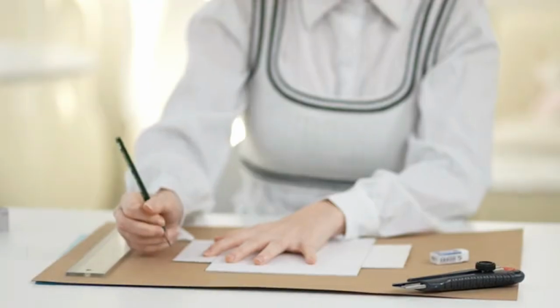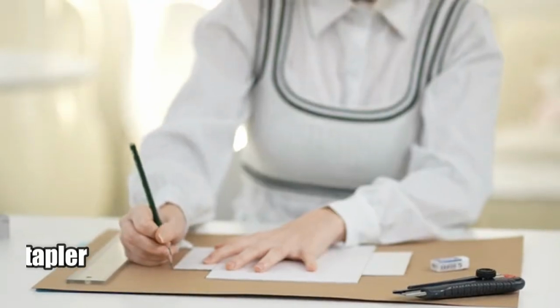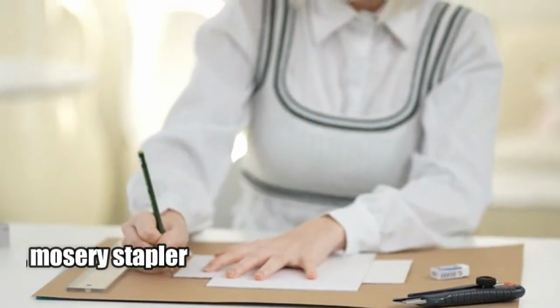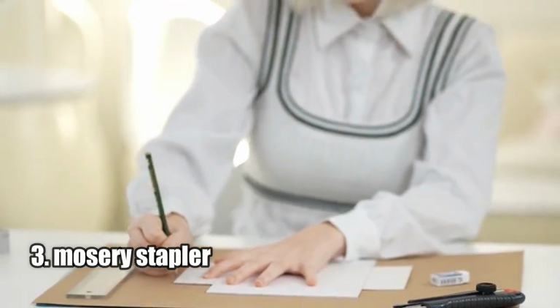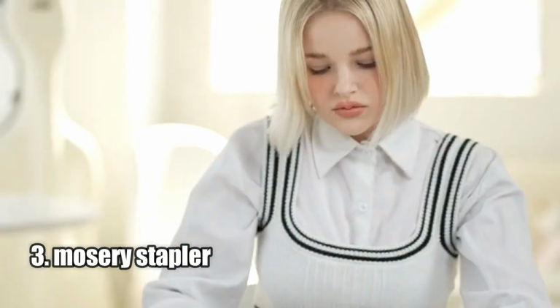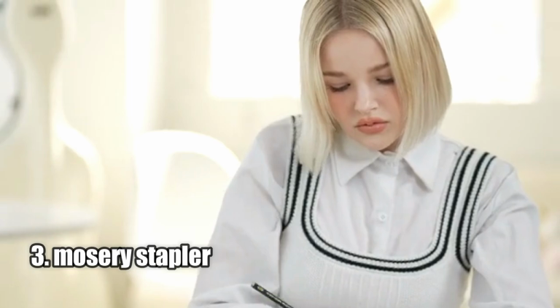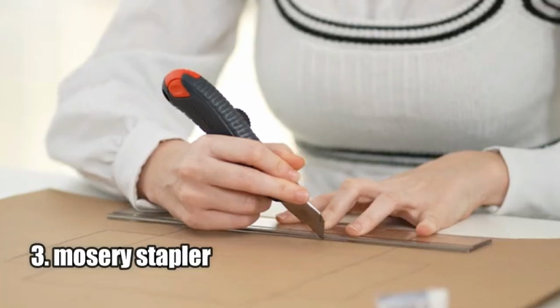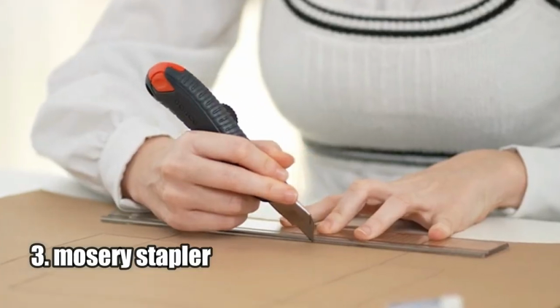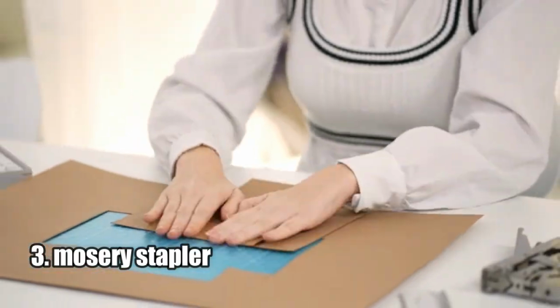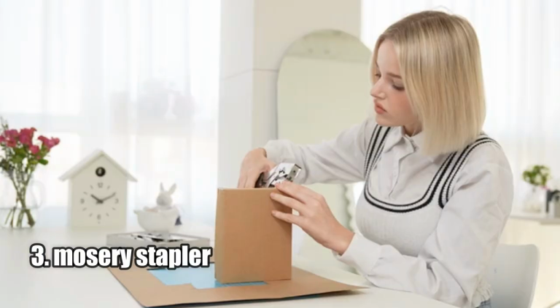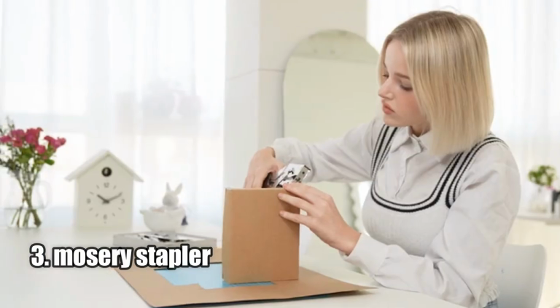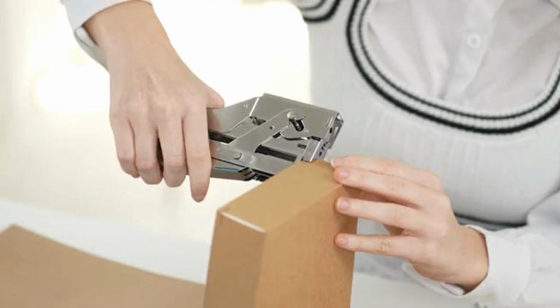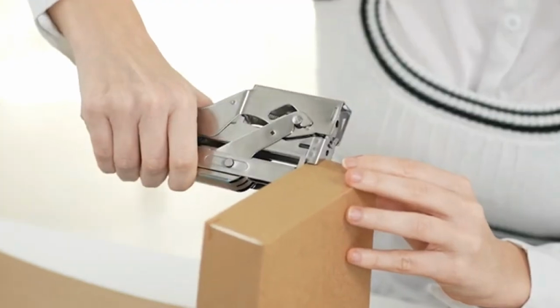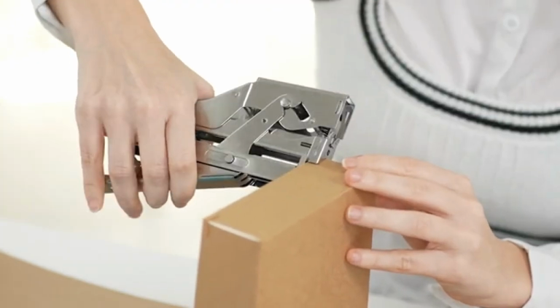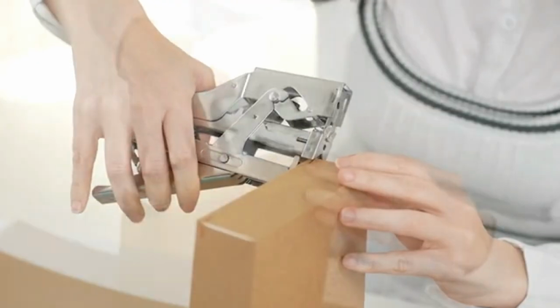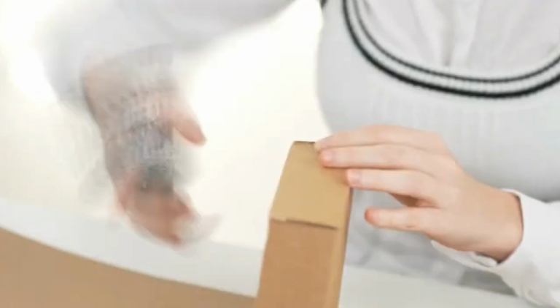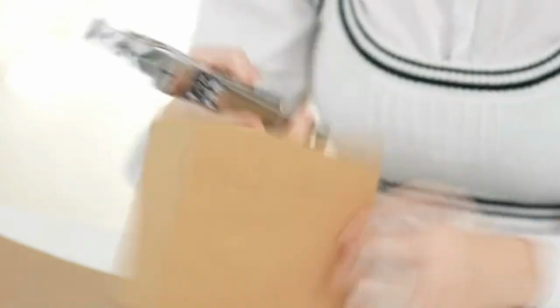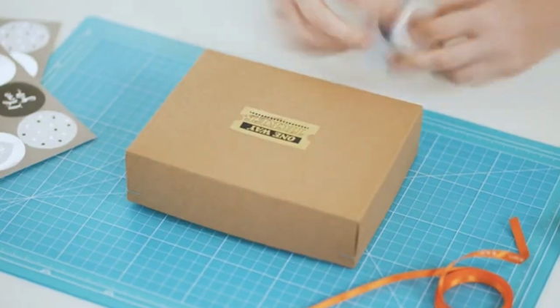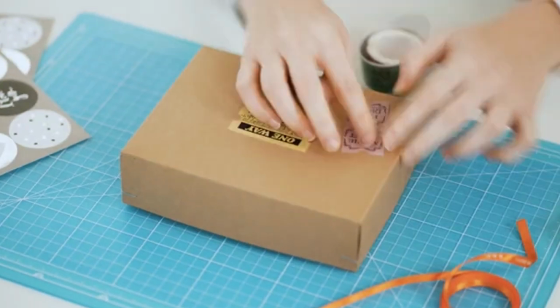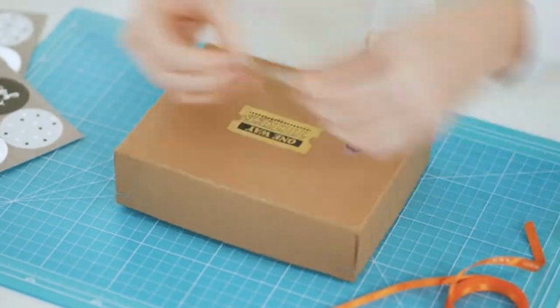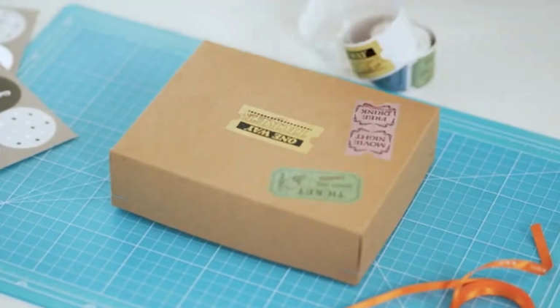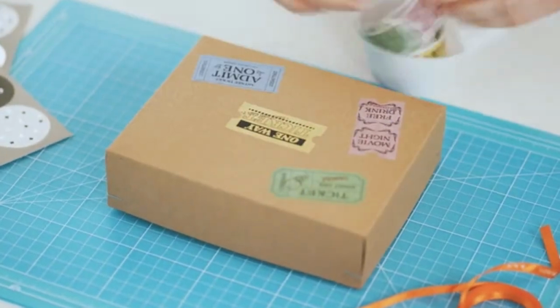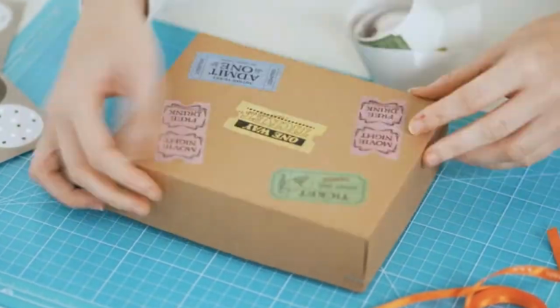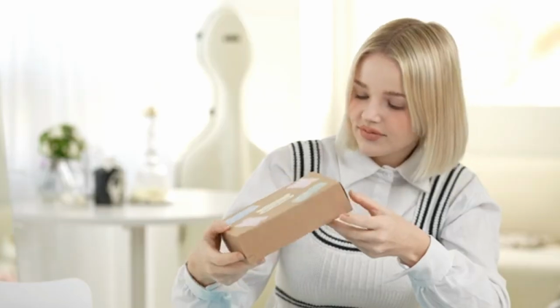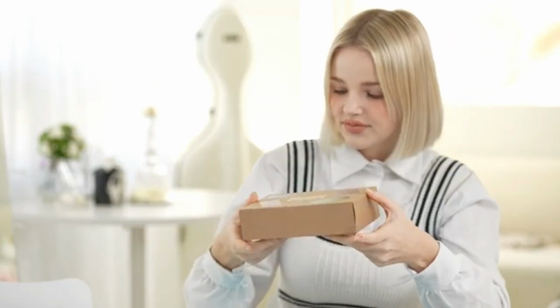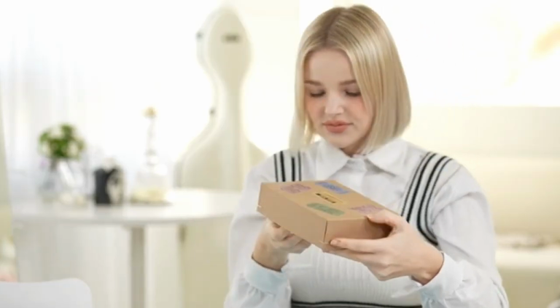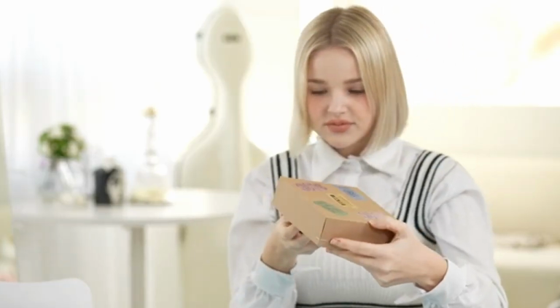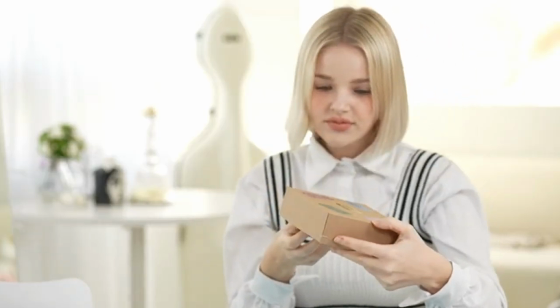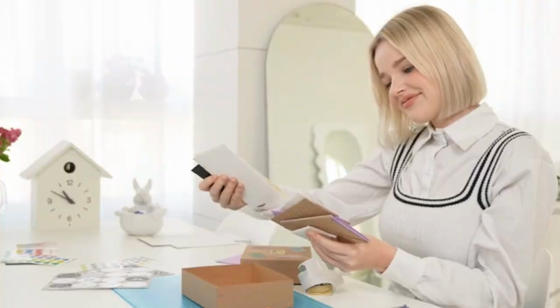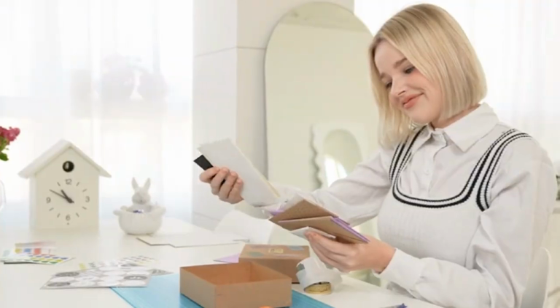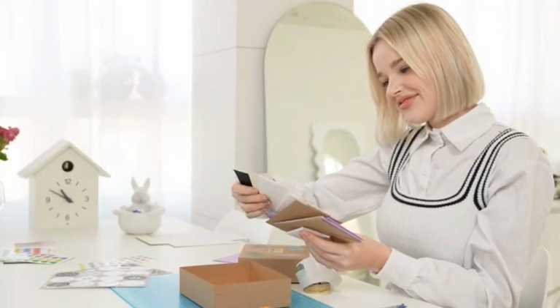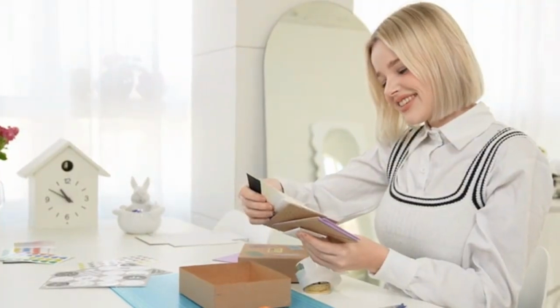Number three: Mosery Stapler. The Mosery Stapler is an amazing product that has been highly praised for its innovative box-making process. Instead of wasting time and supplies with the traditional box-making process, you can now make your own DIY box in just five seconds with the Mosery Stapler.